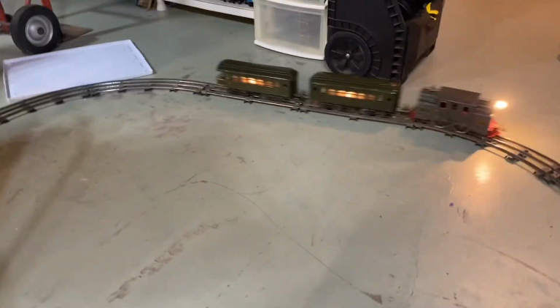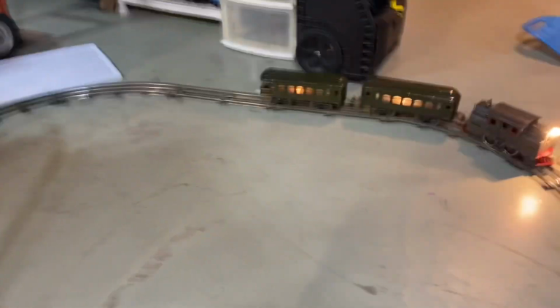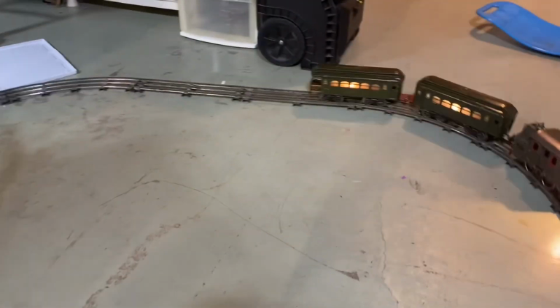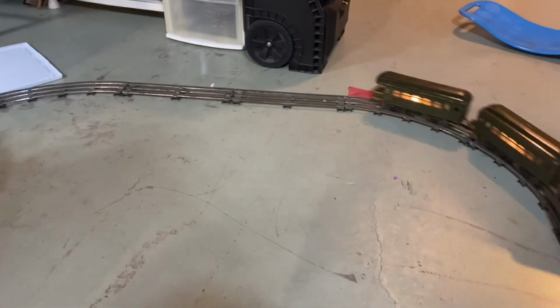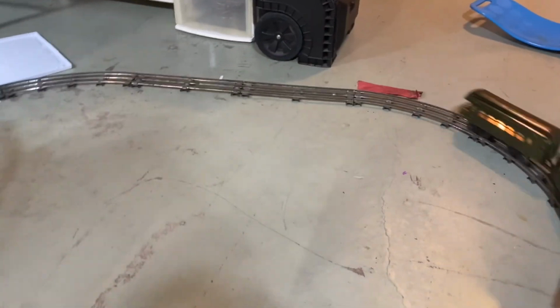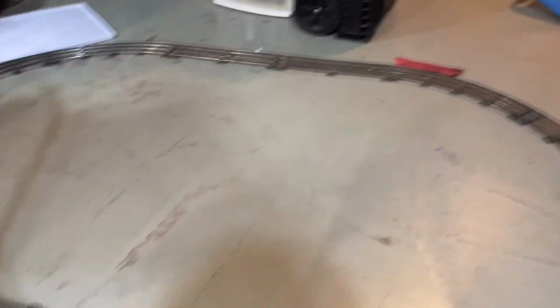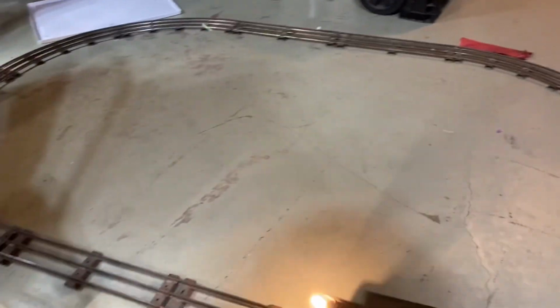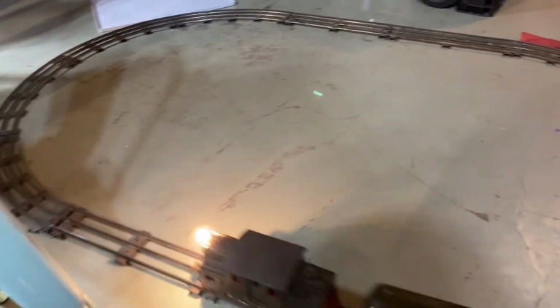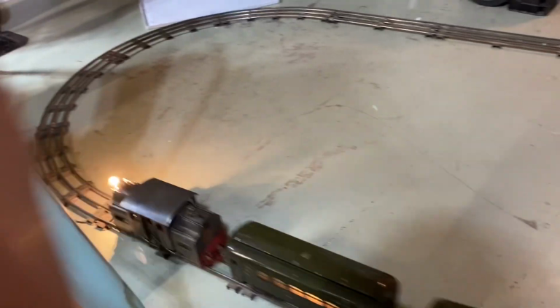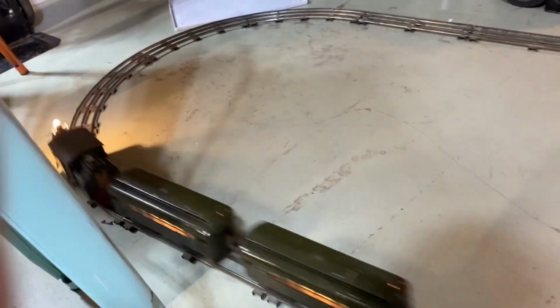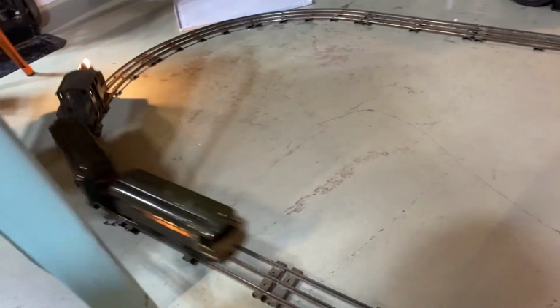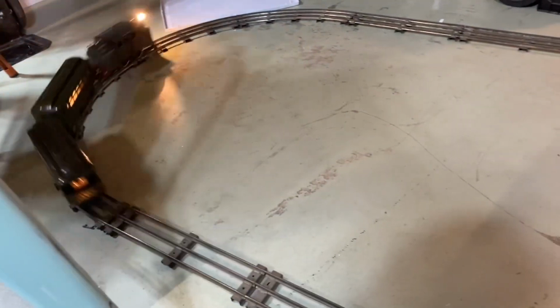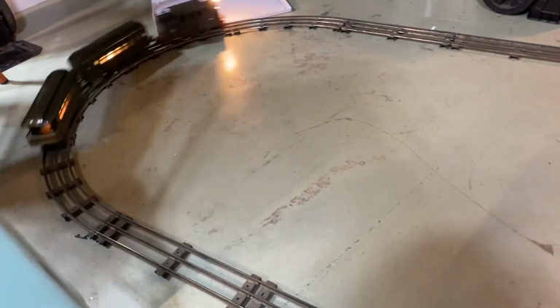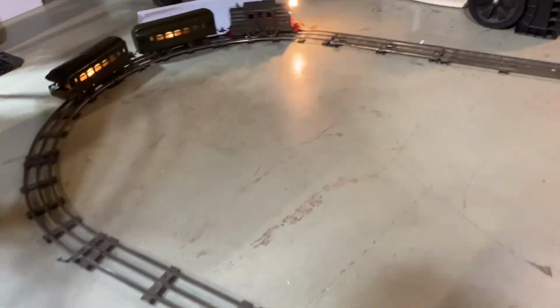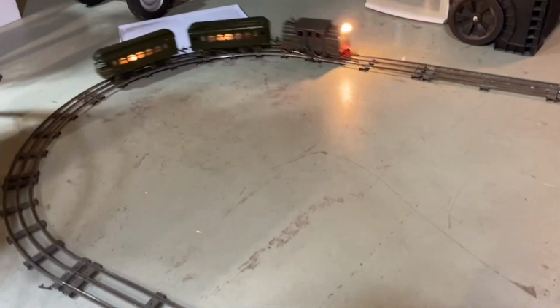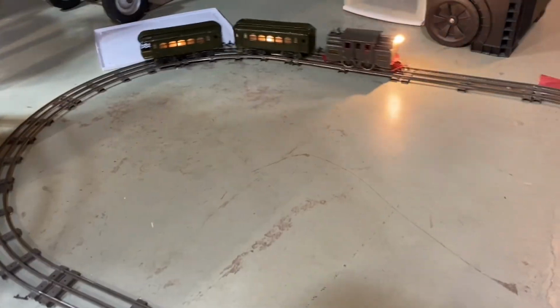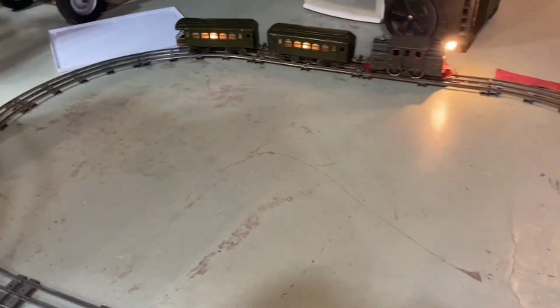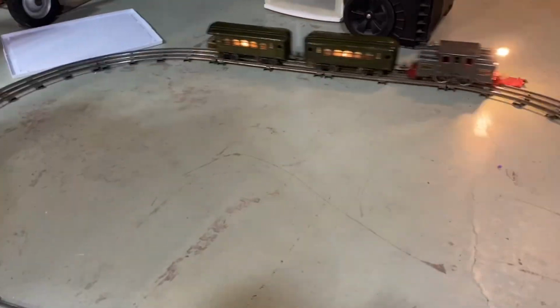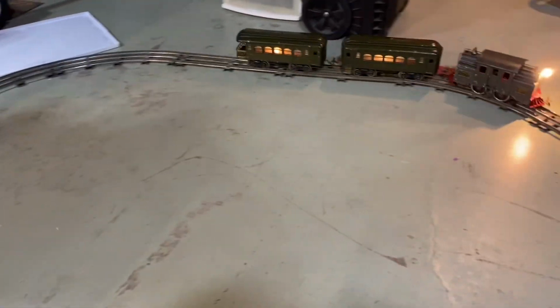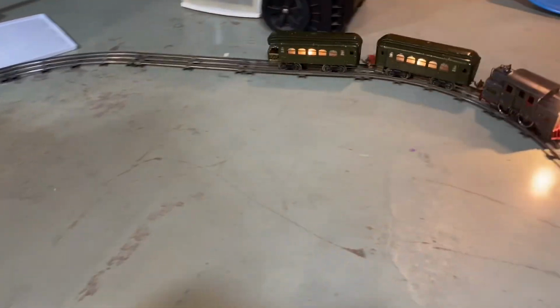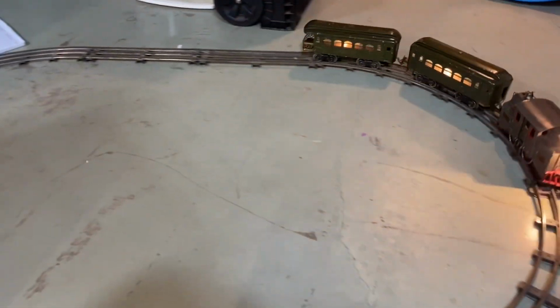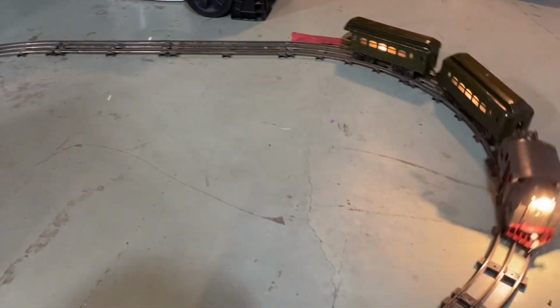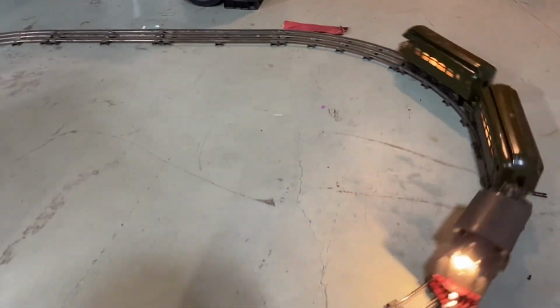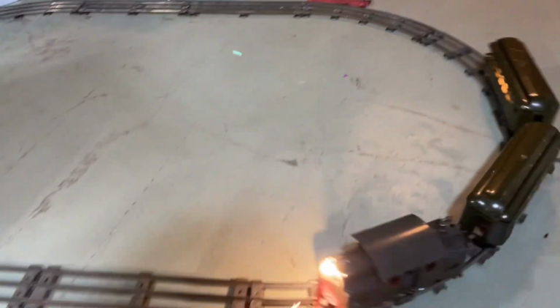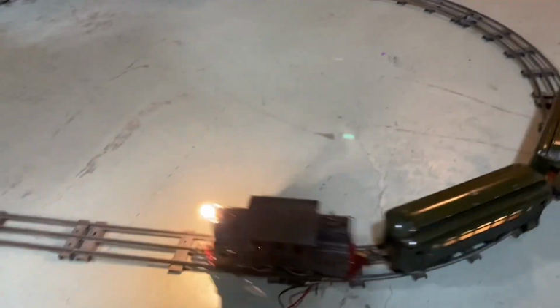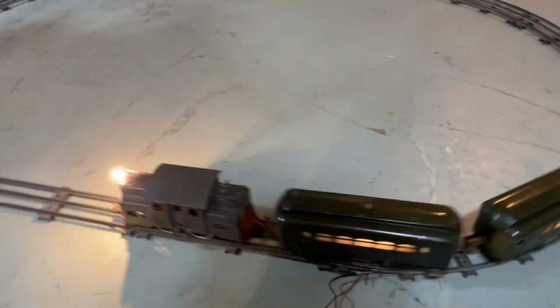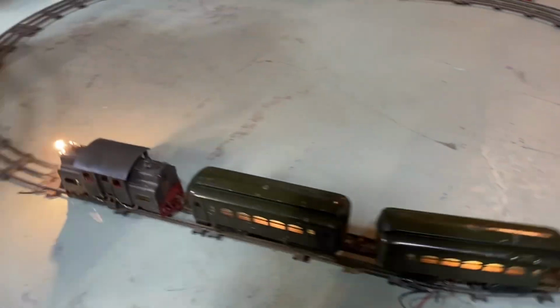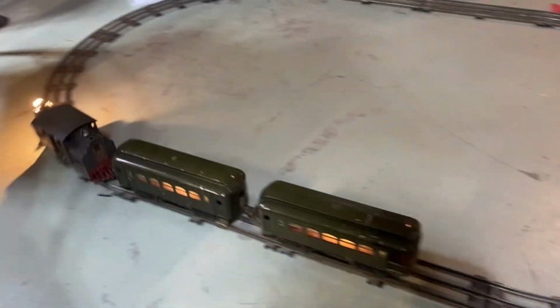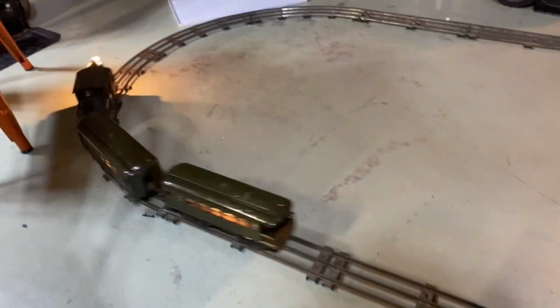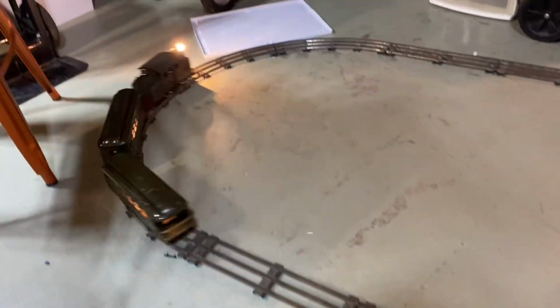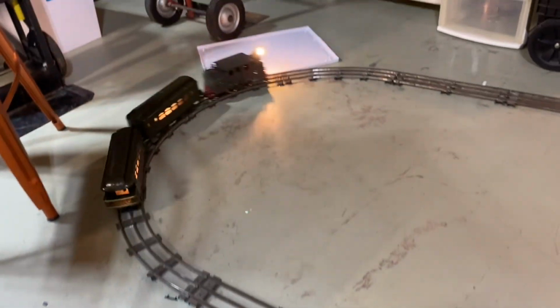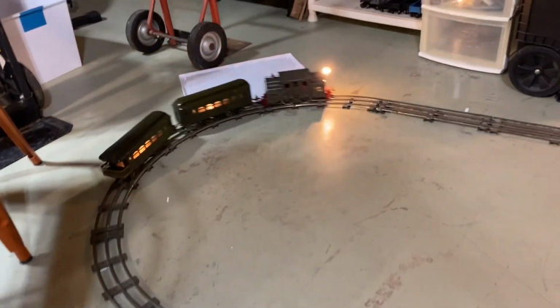Hi everybody, this is Bill with the Stoney Creek and Port Valley Railroad. Today we're doing a run session of a couple of rescues.